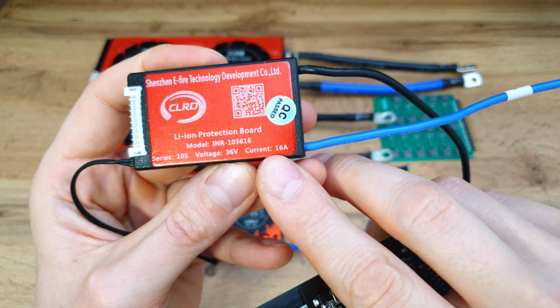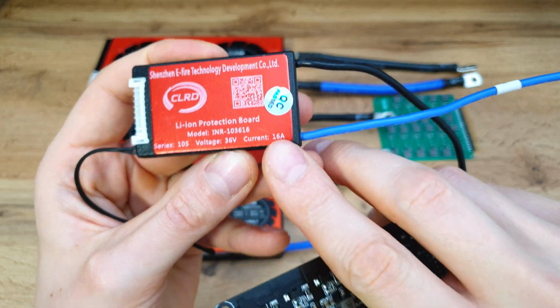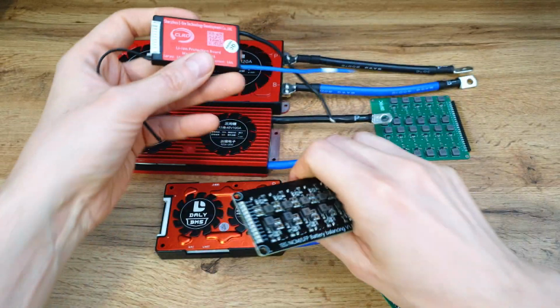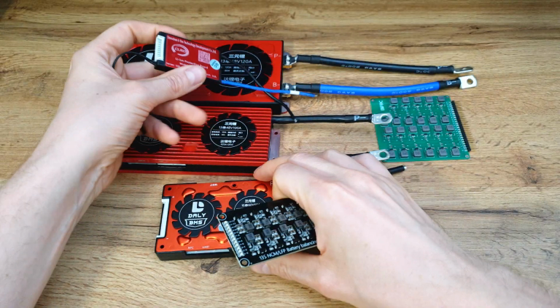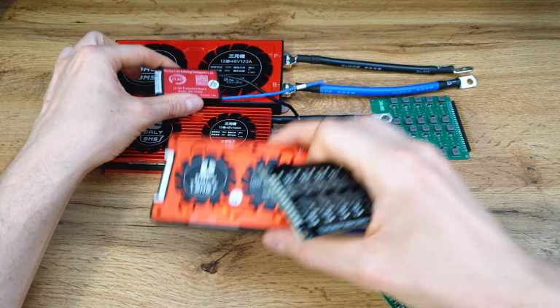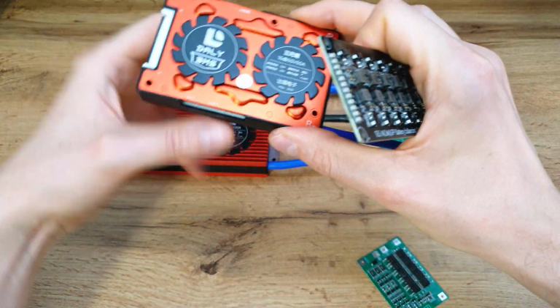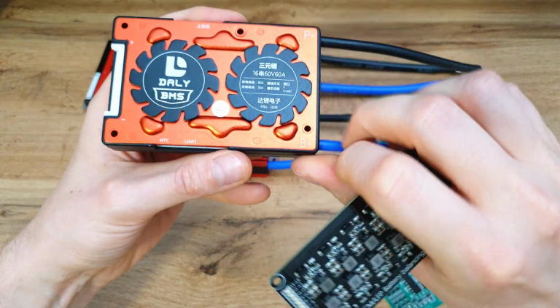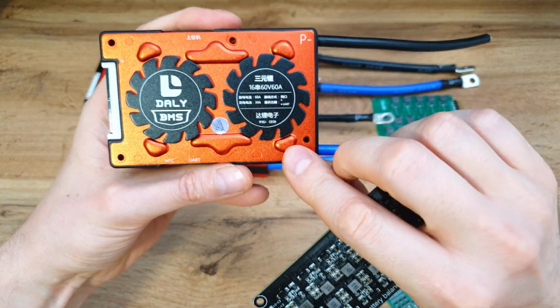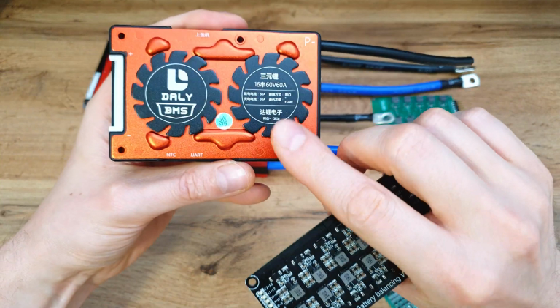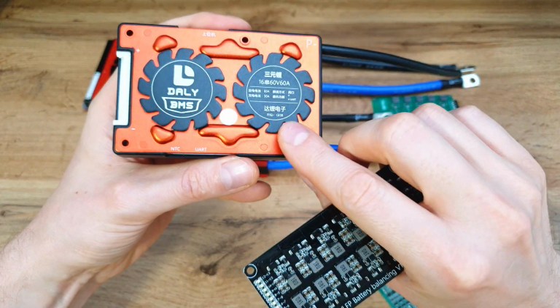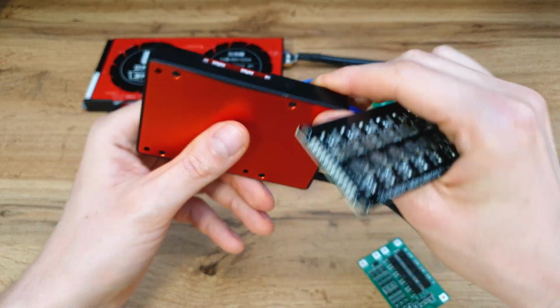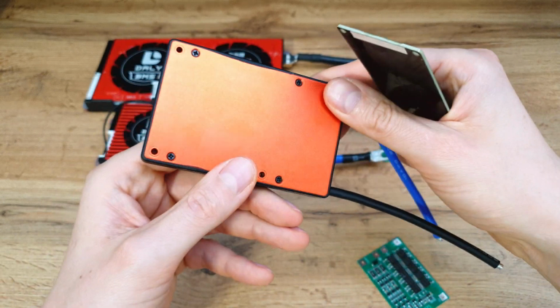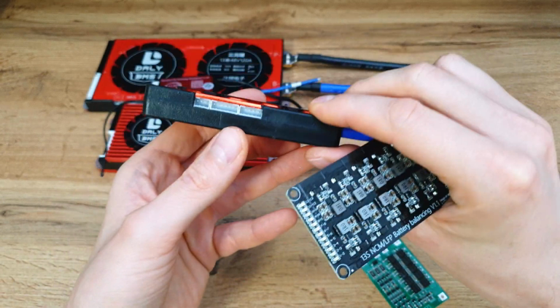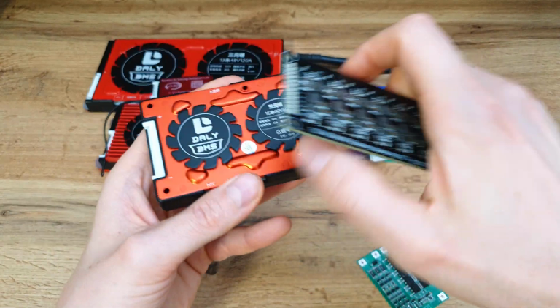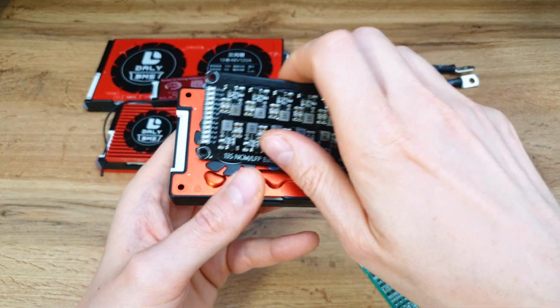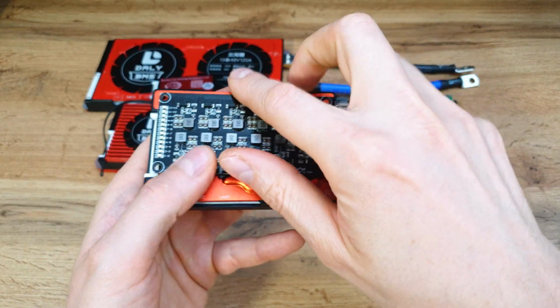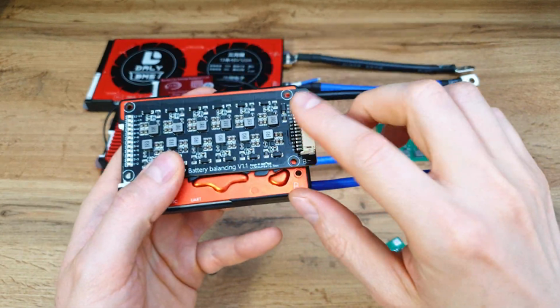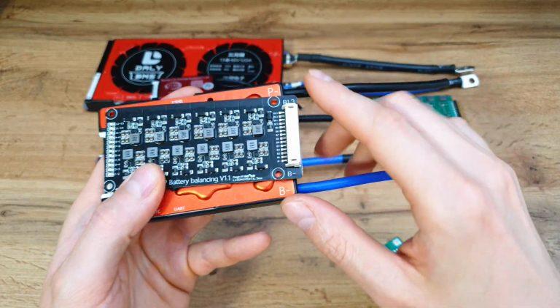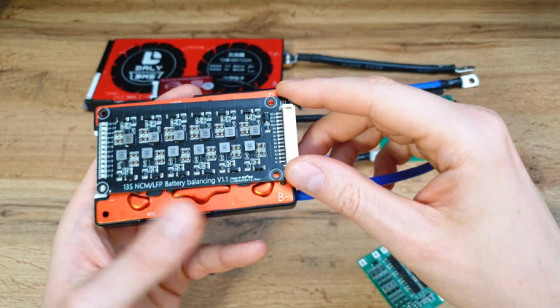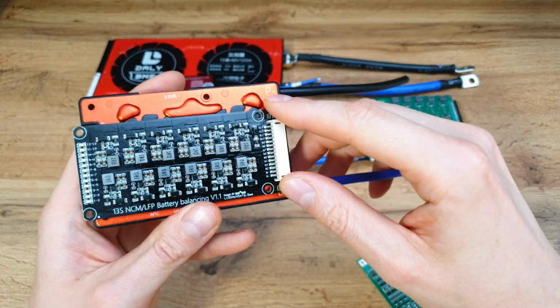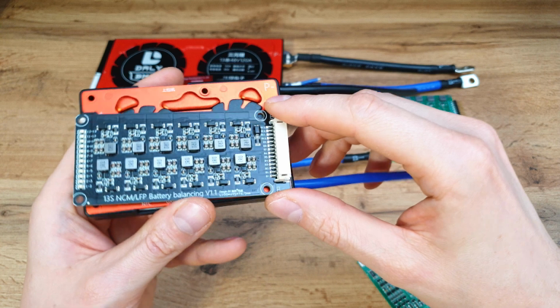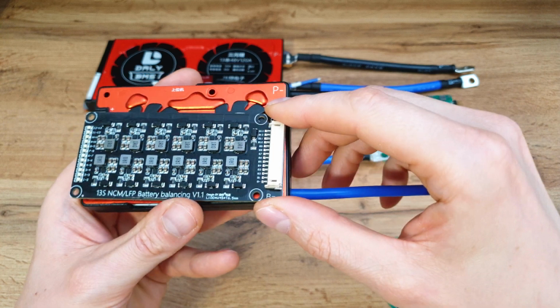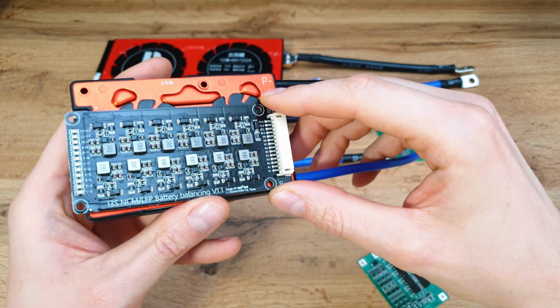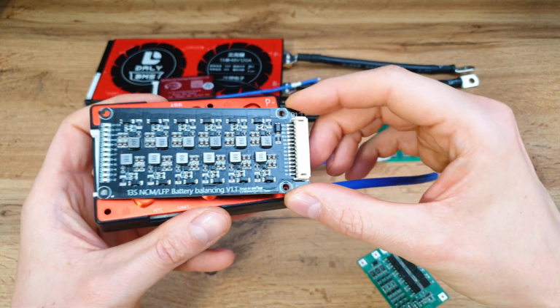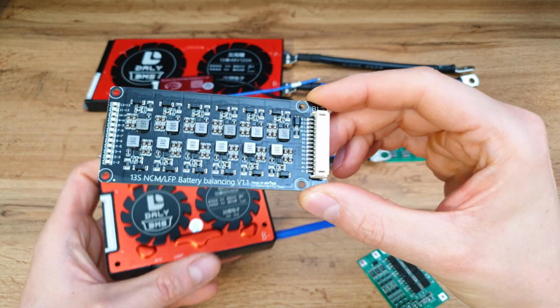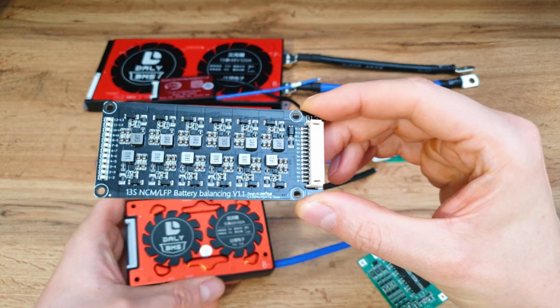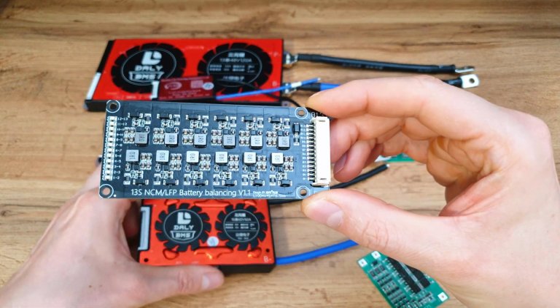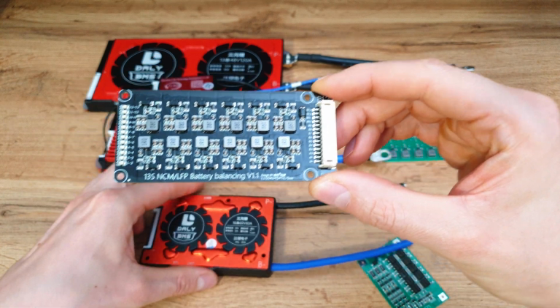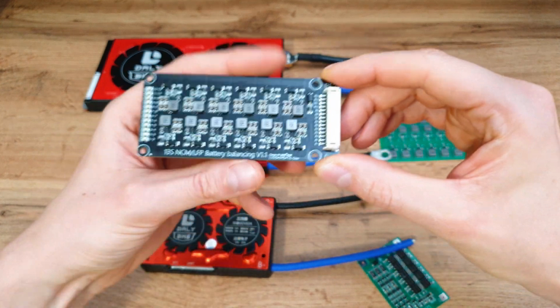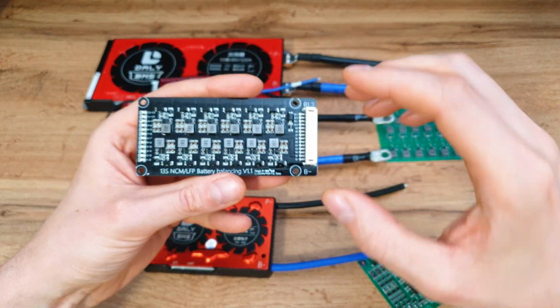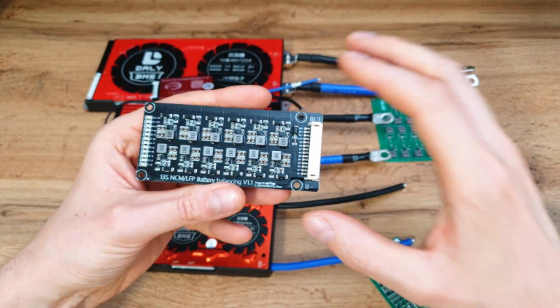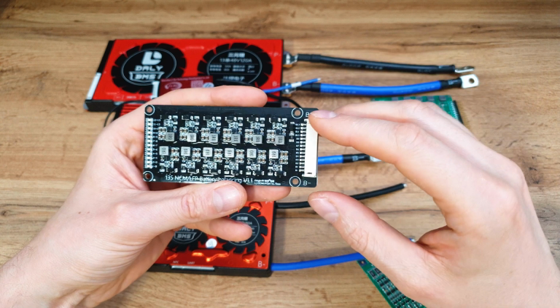Especially since I need something like 60 amps, like this one — but this one is way too big. In this case, I will use this kind of balancing board, which I recommend if you know what you're doing, because it will save you lots of space.